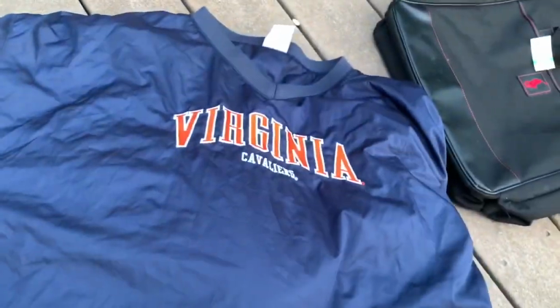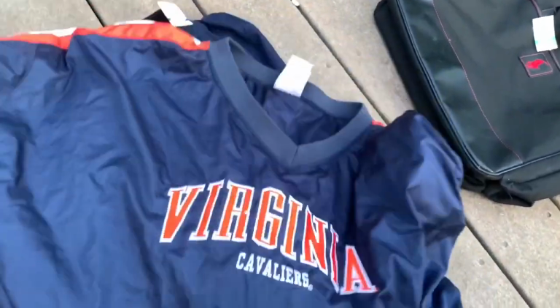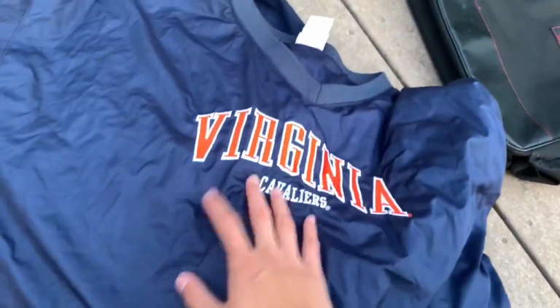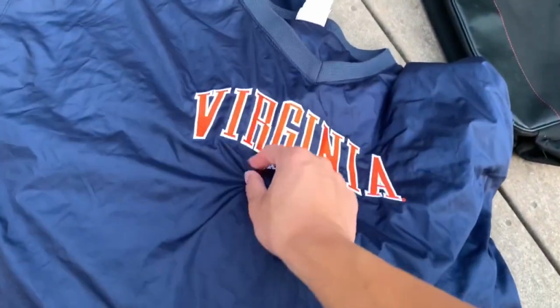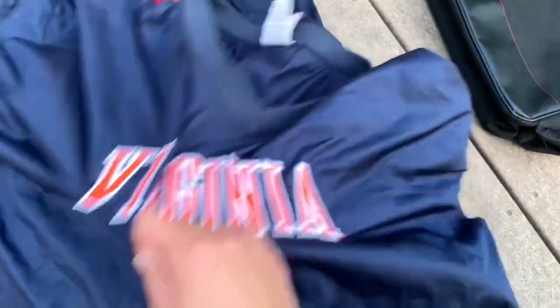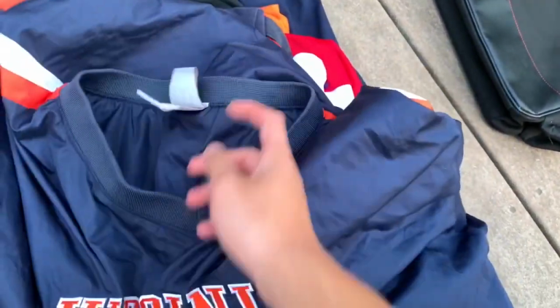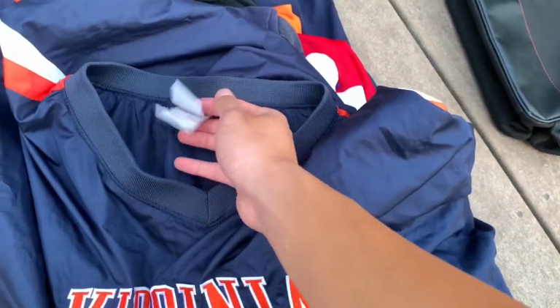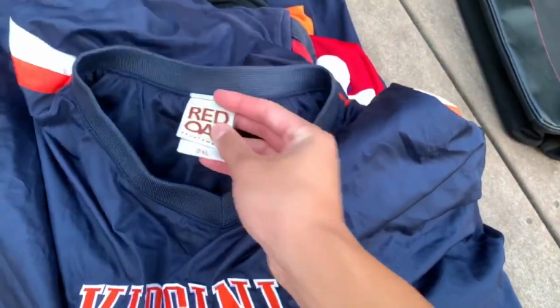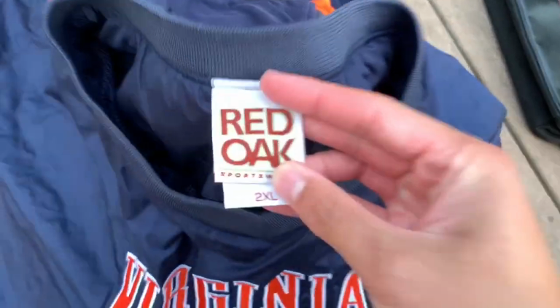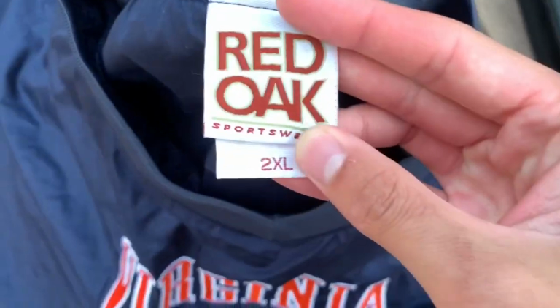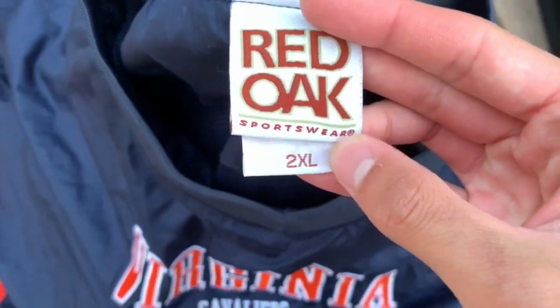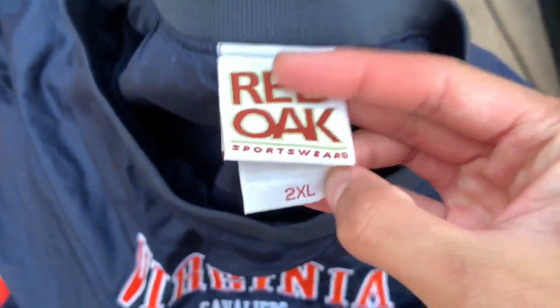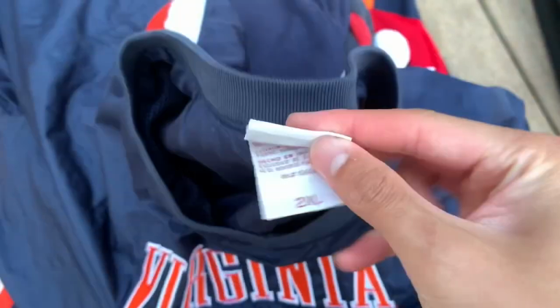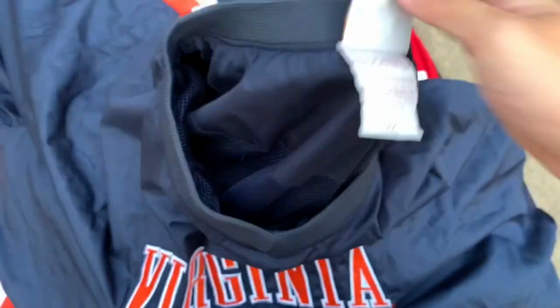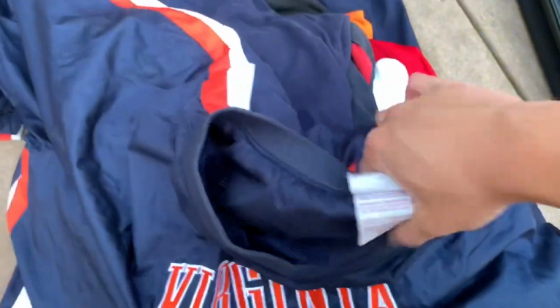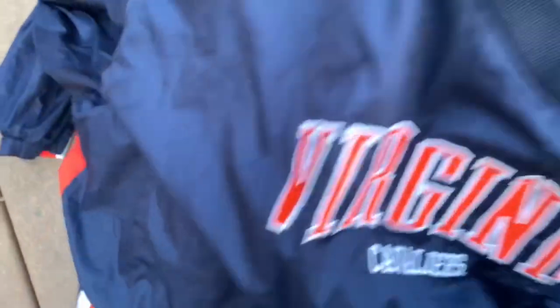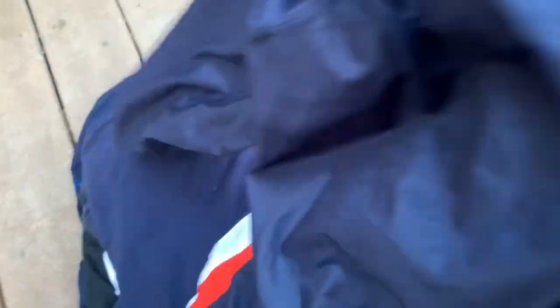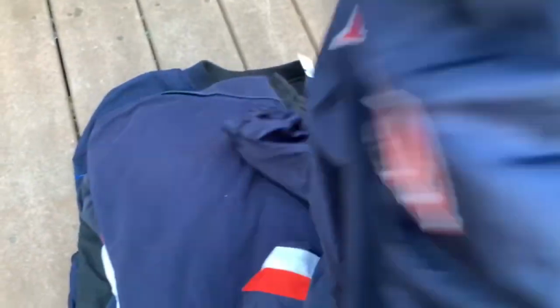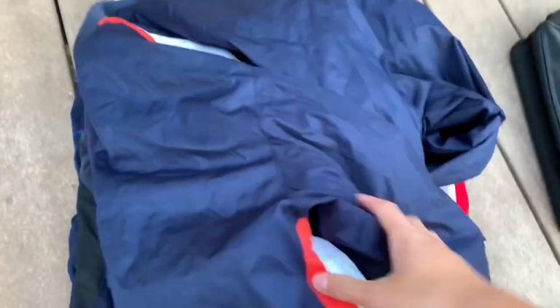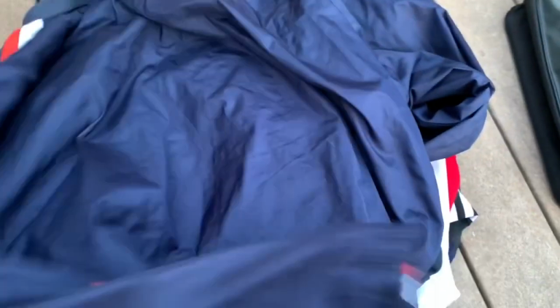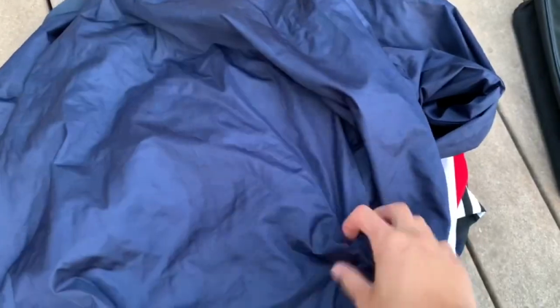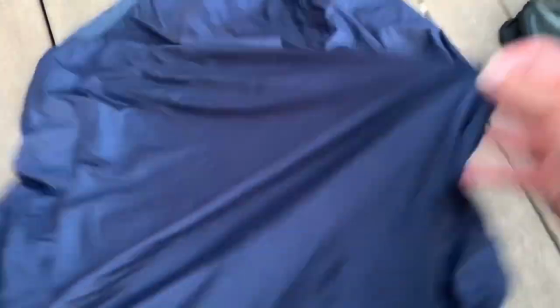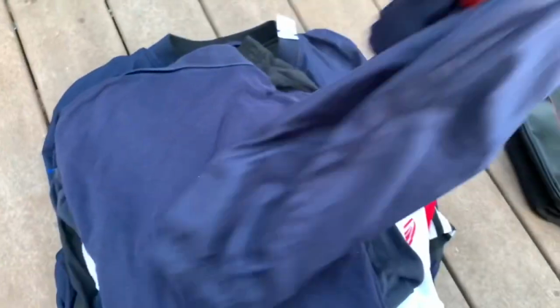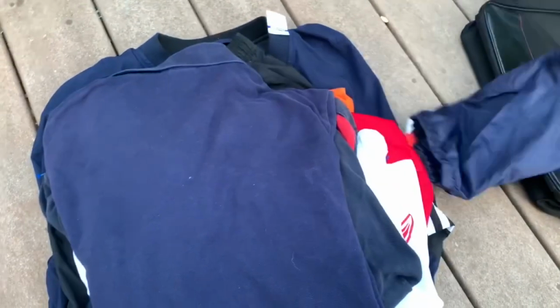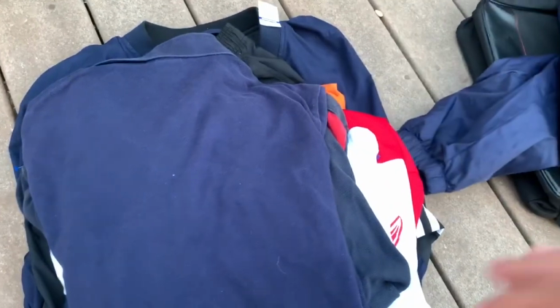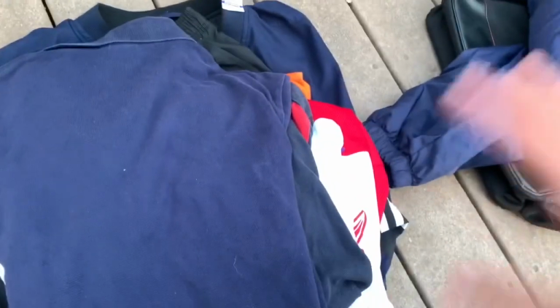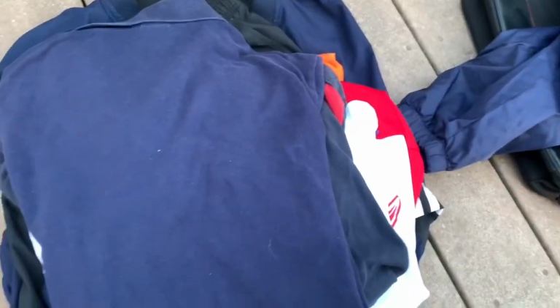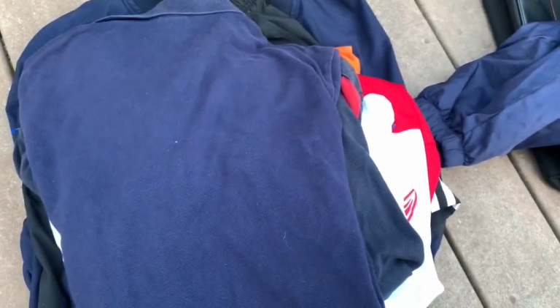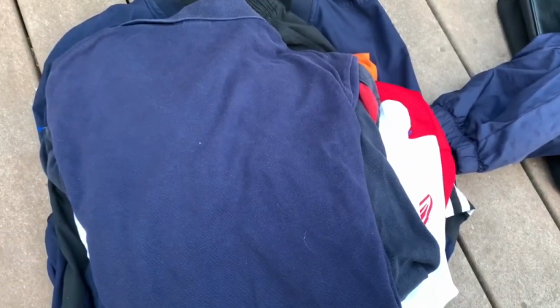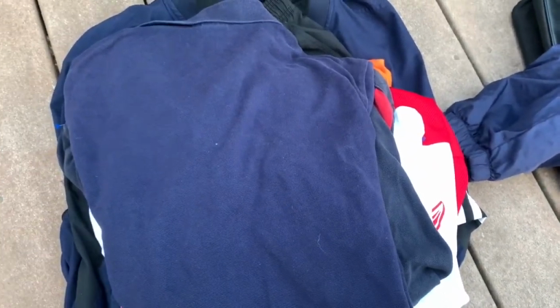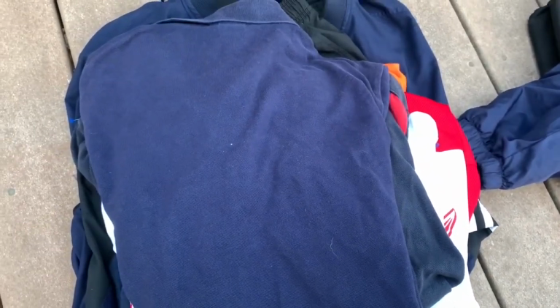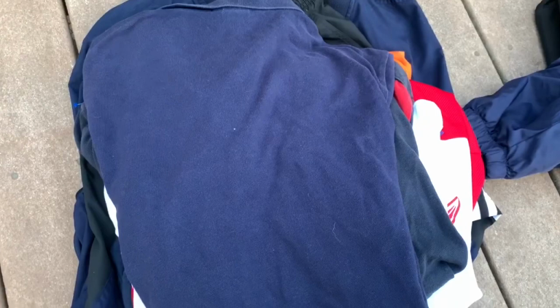You've got 'Virginia Cavaliers' all stitched in, on a Red Oak Sportswear tag. Really cool. Everything you see will be on sale except for a pair of shorts which you will see later.